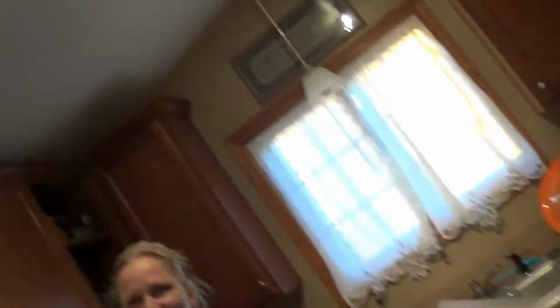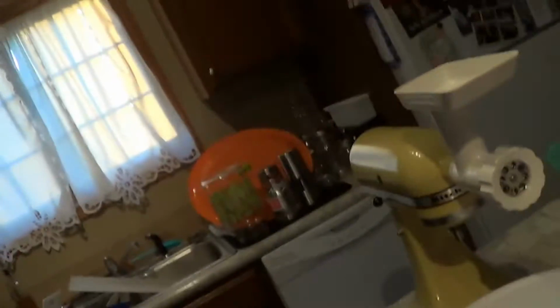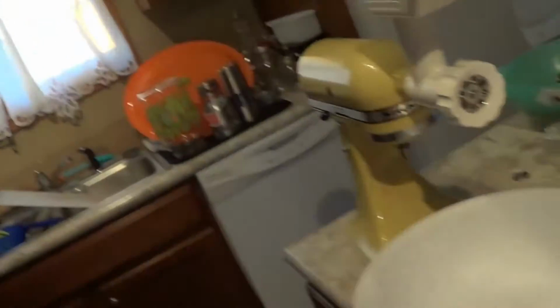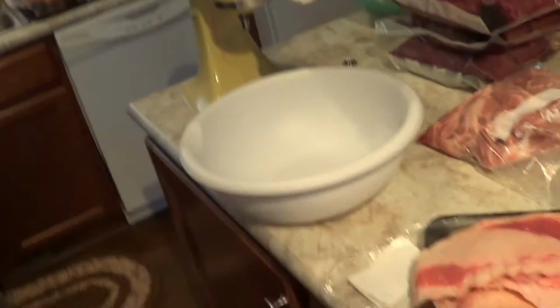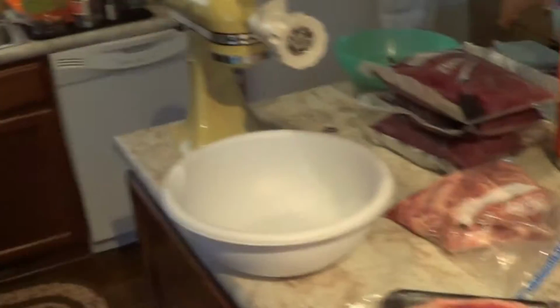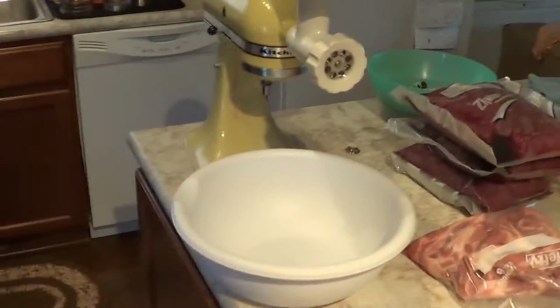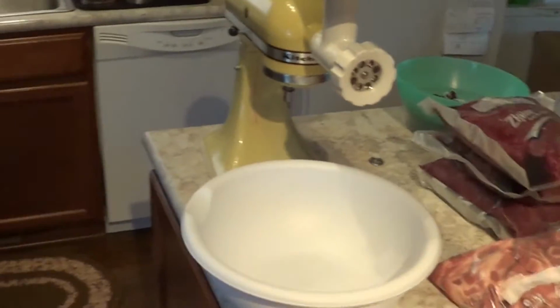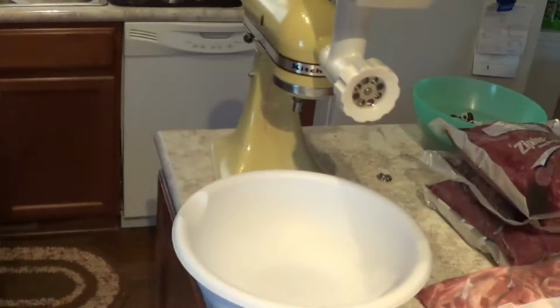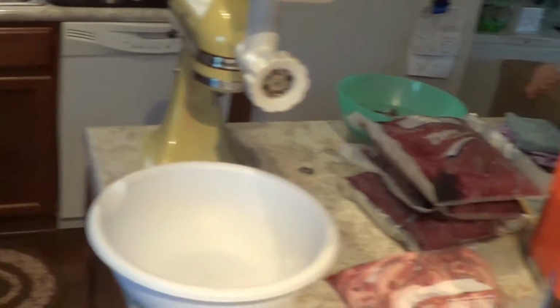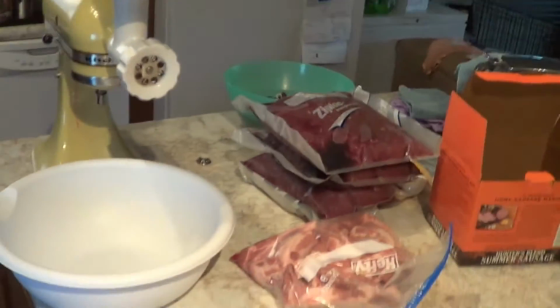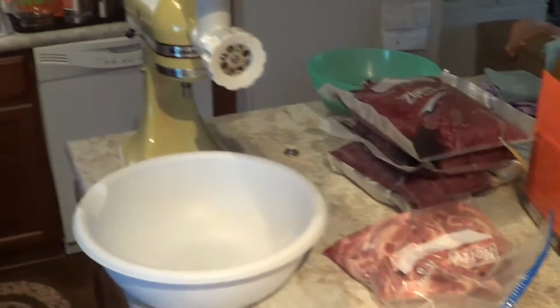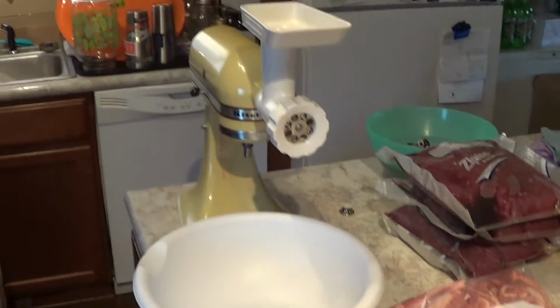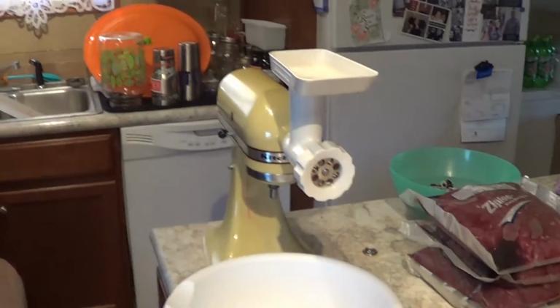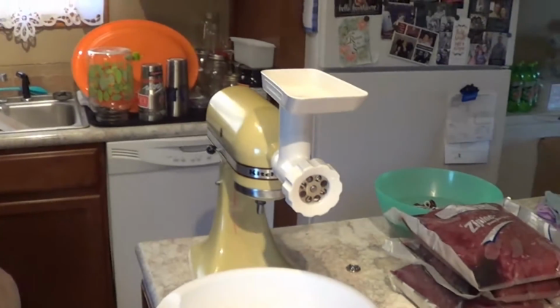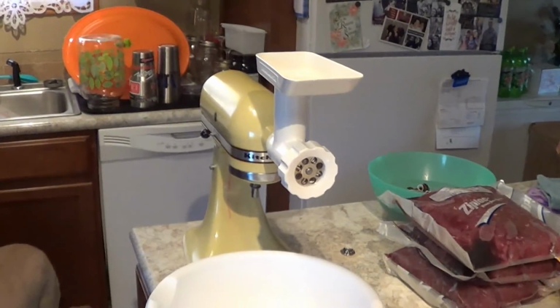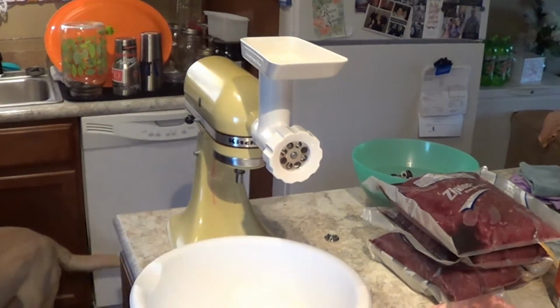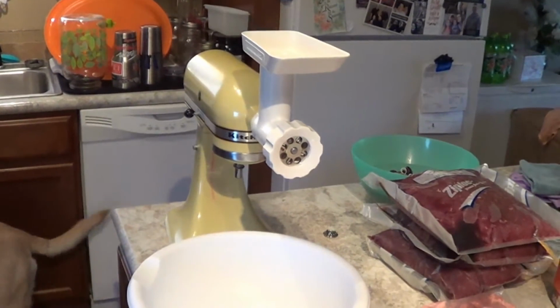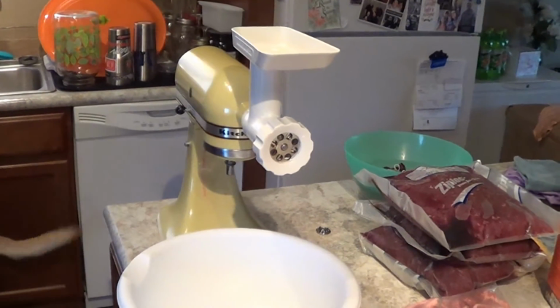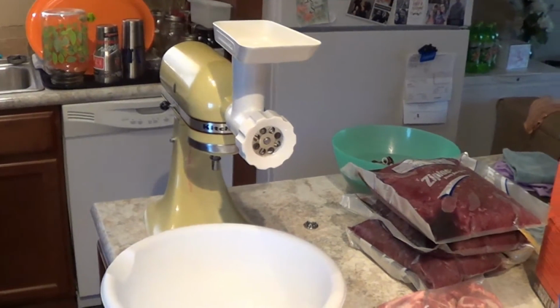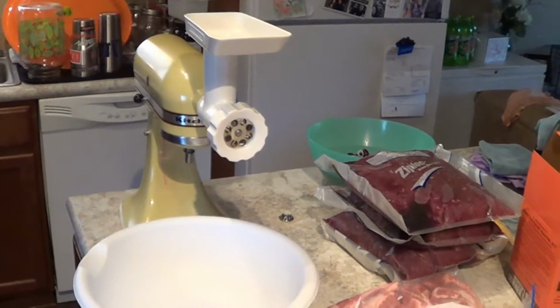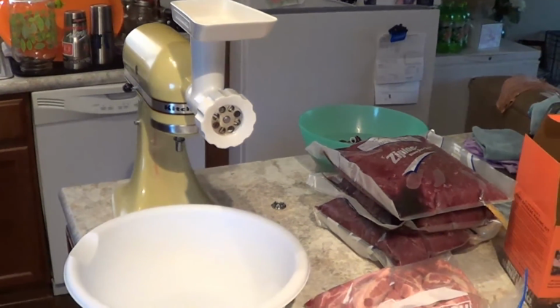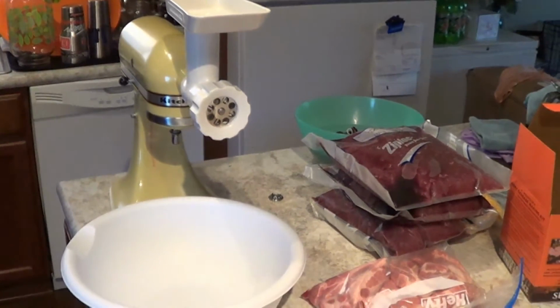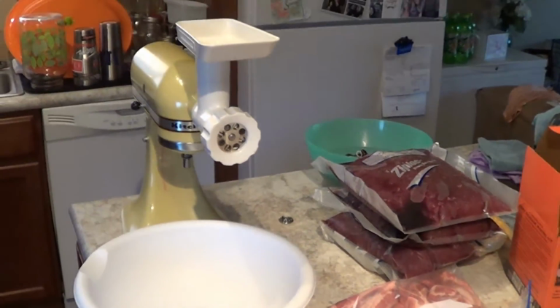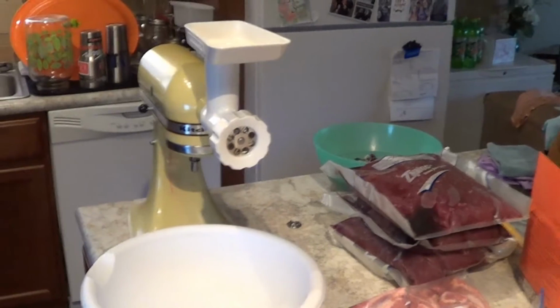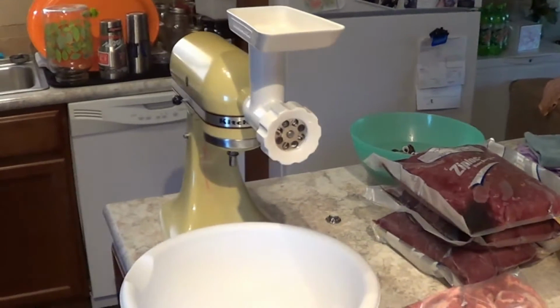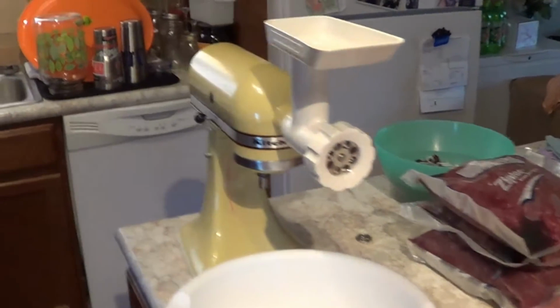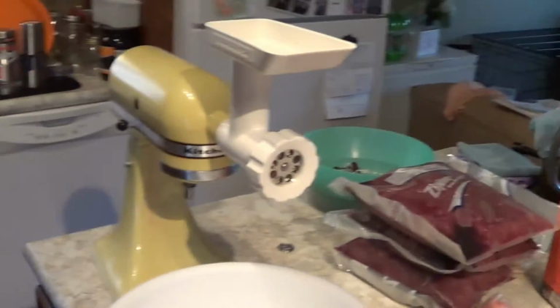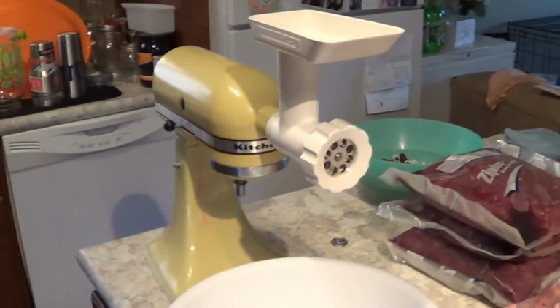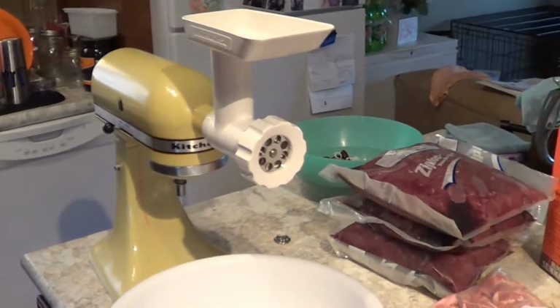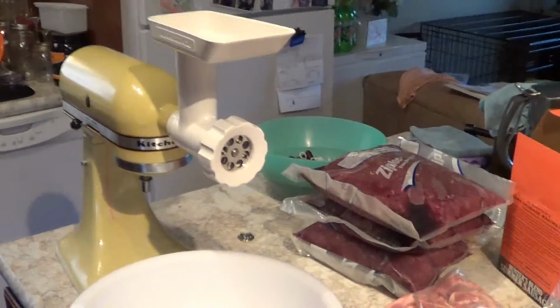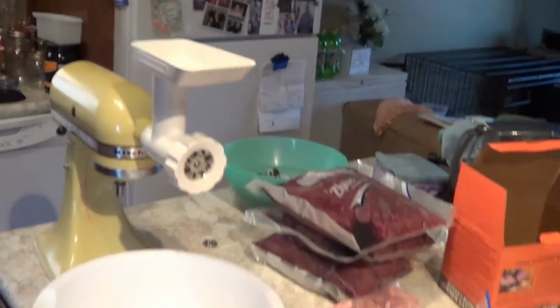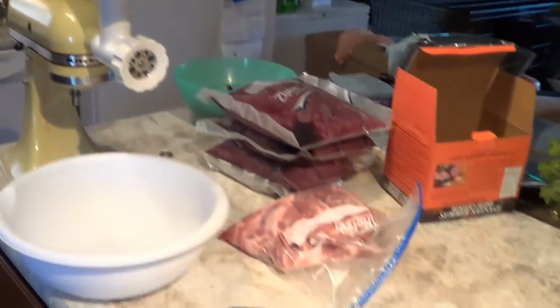All right, we have got just the regular old KitchenAid mixer. If you guys have one, you don't necessarily have to go out and buy an expensive meat grinder. This thing works great, and I'll show you it in action.